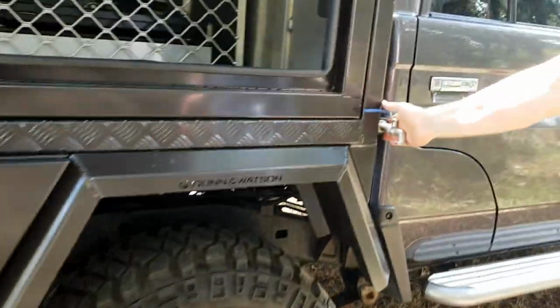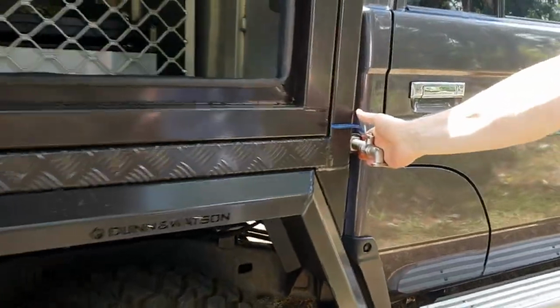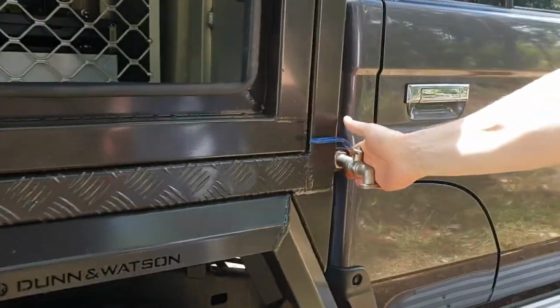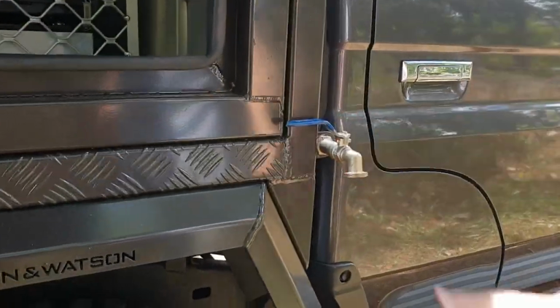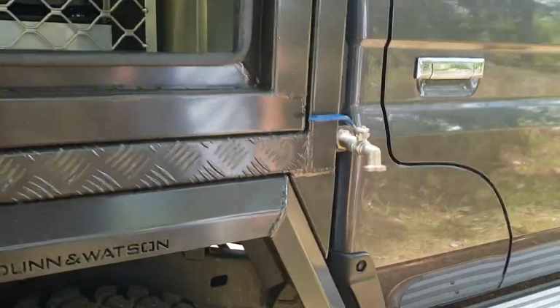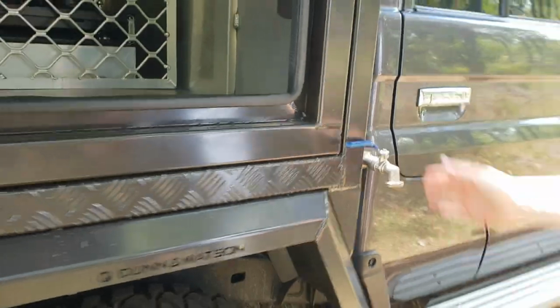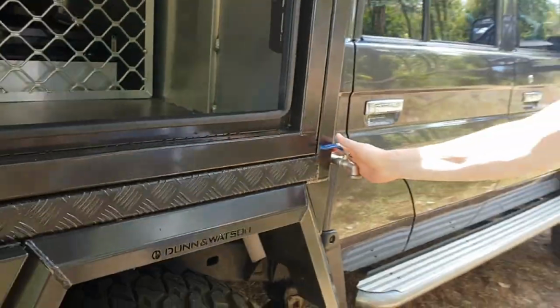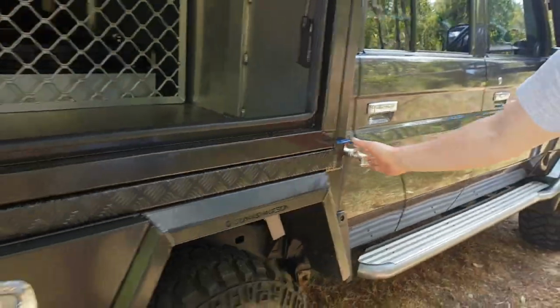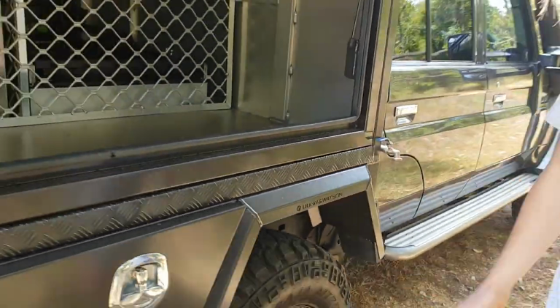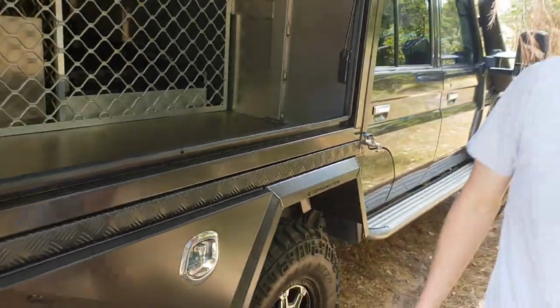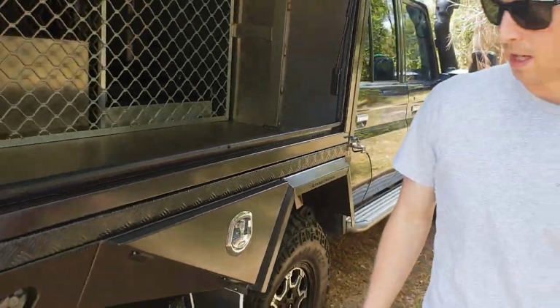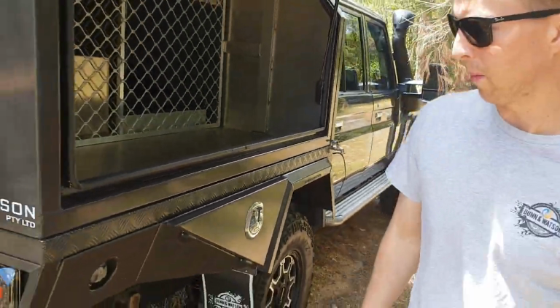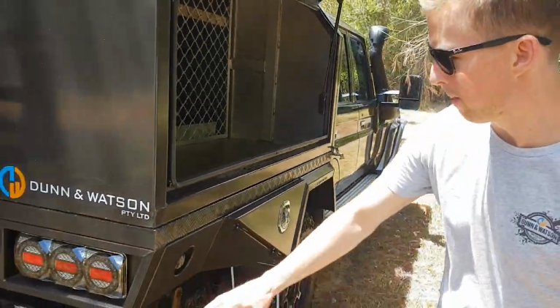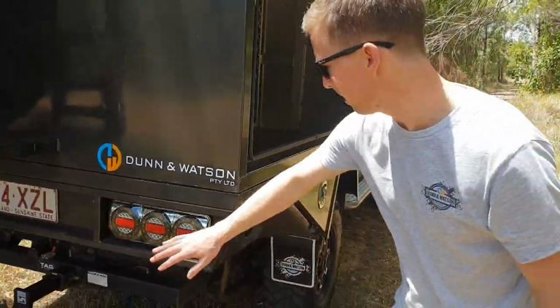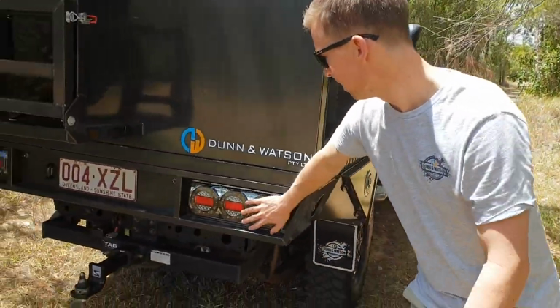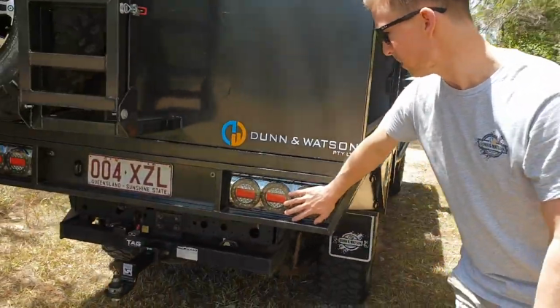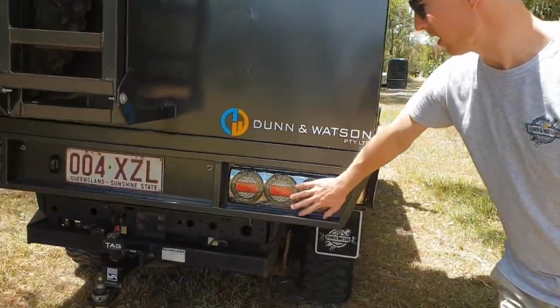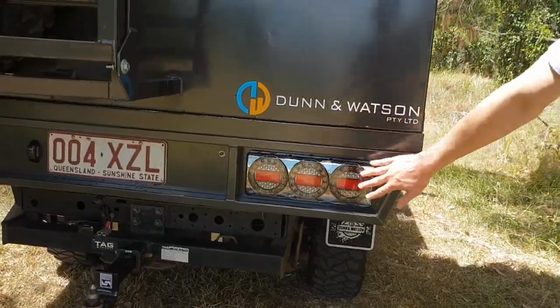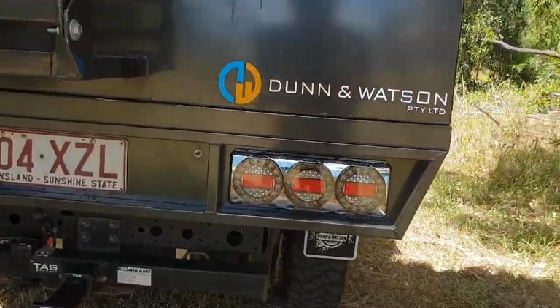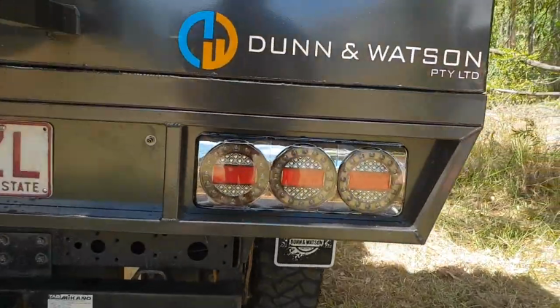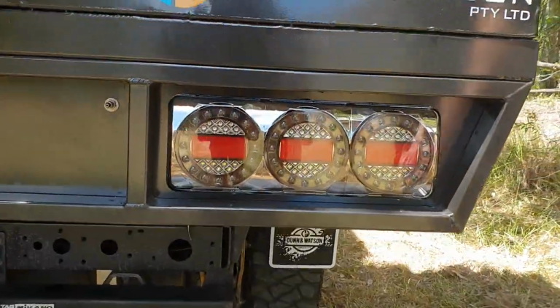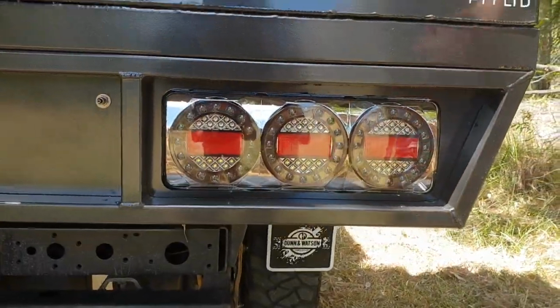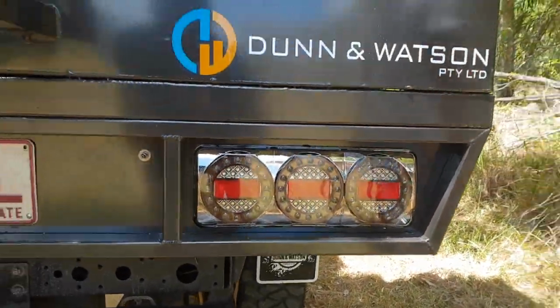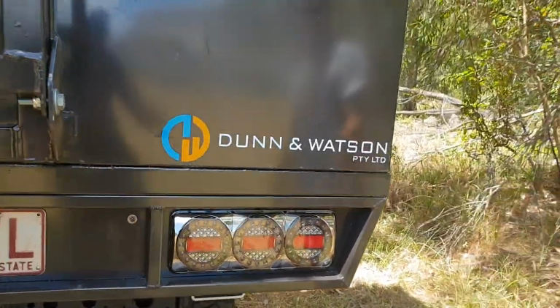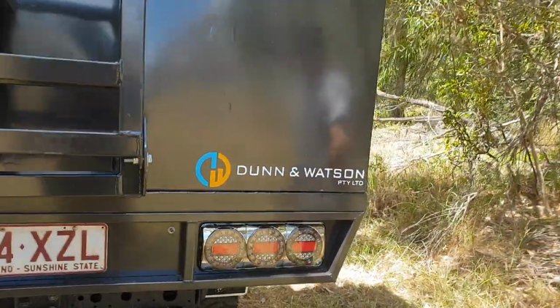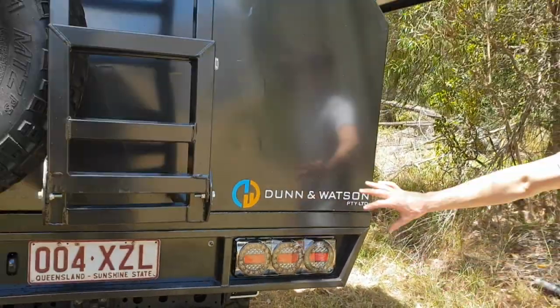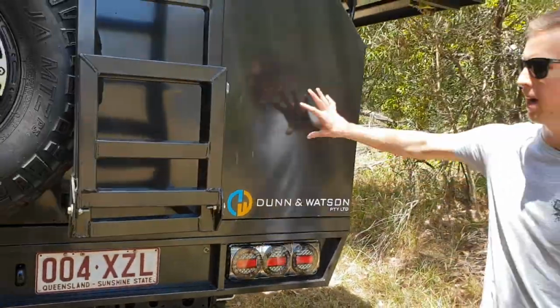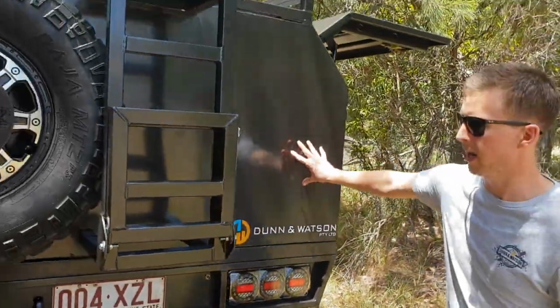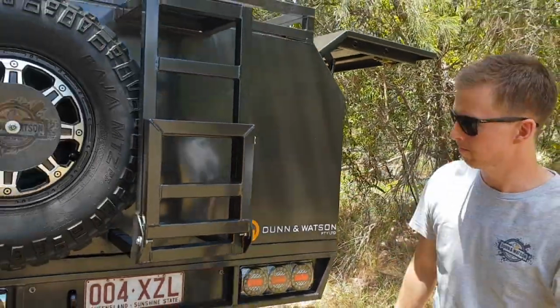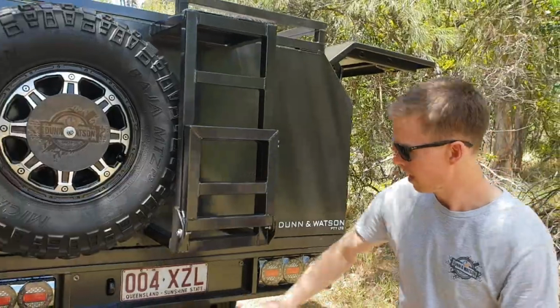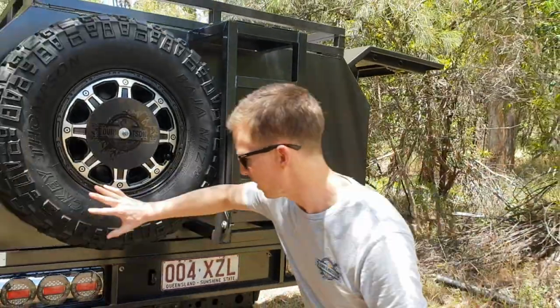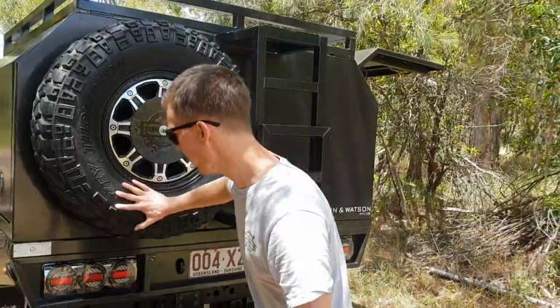Got a water output there, so that's where it's plumbed to — the tap, we'll get to that in the second half. Making our way around the back, we've got those beautiful lights. This whole thing's done in a powder coat as well — powder coated tray, powder coated canopy. There's your spare wheel.